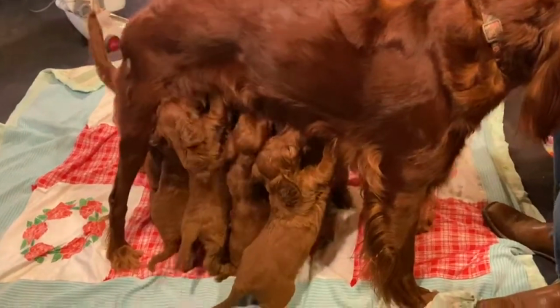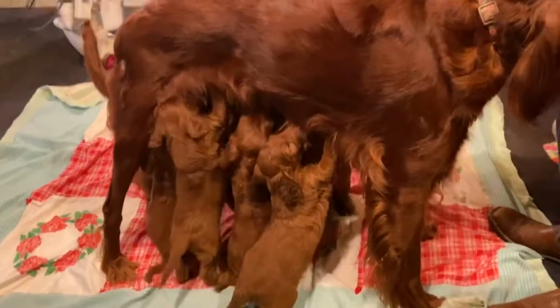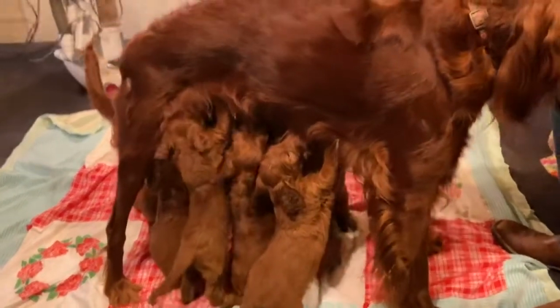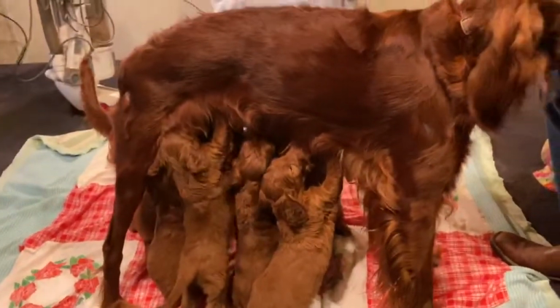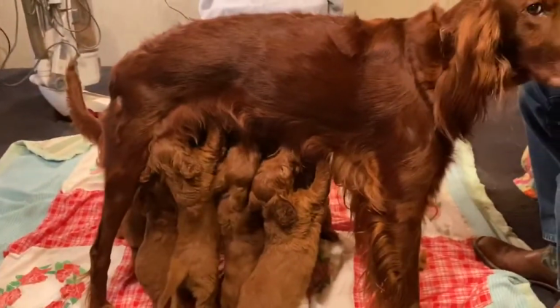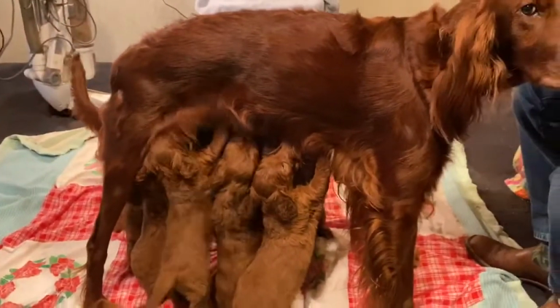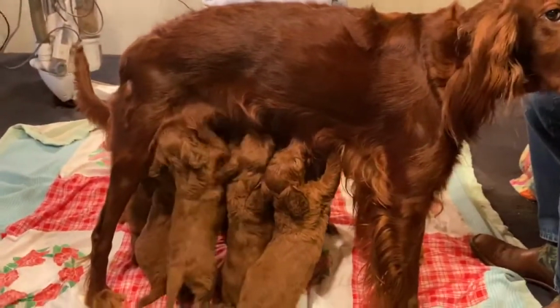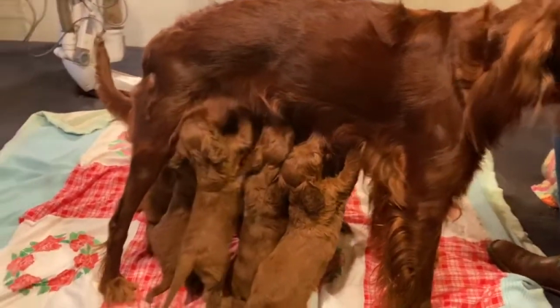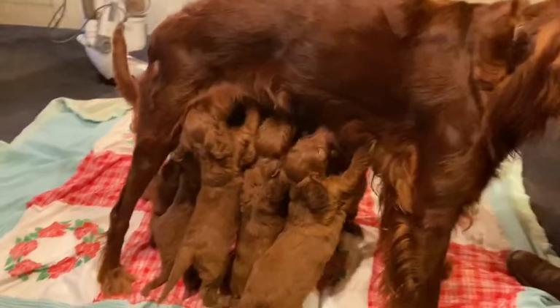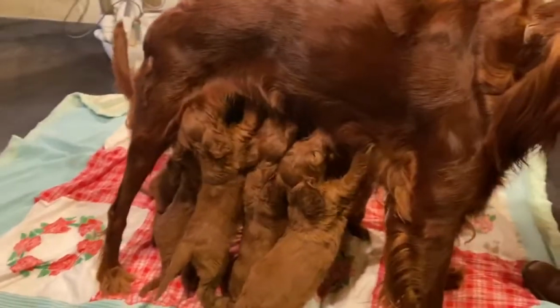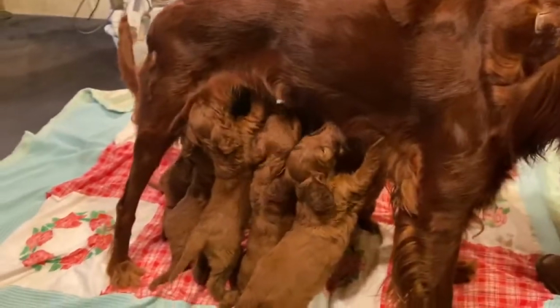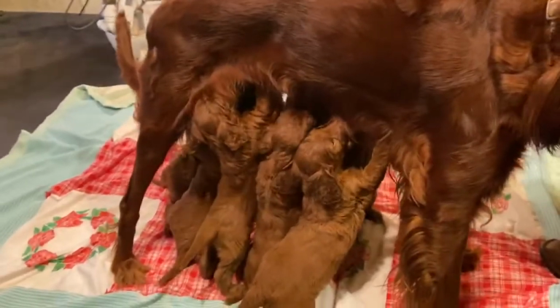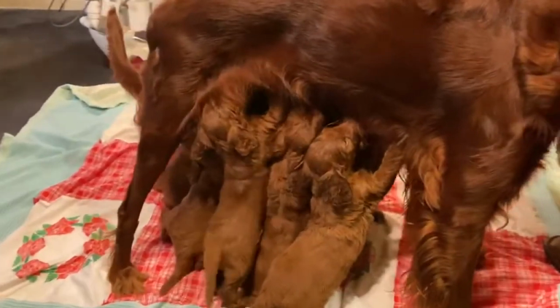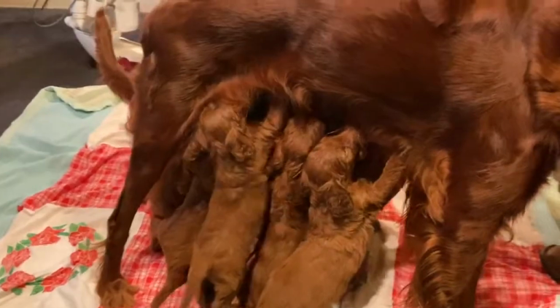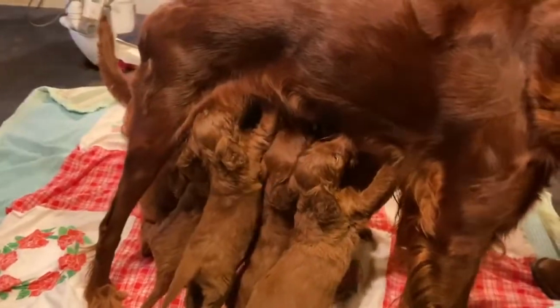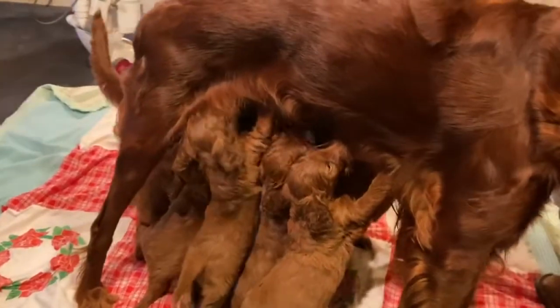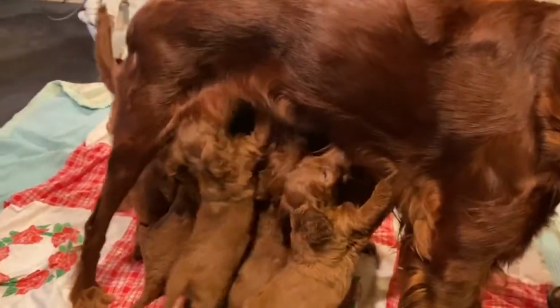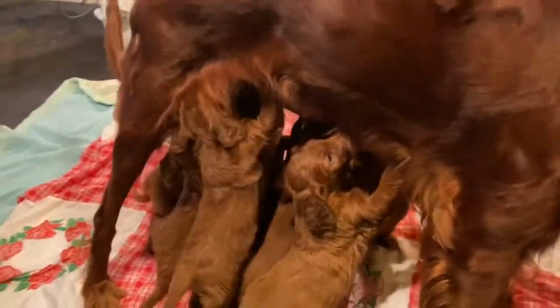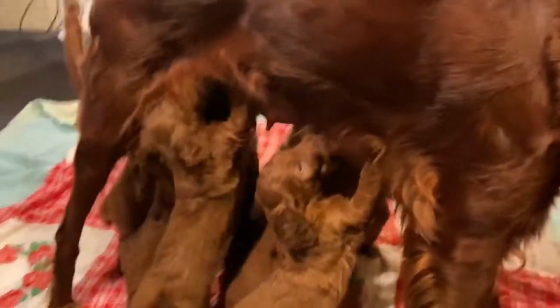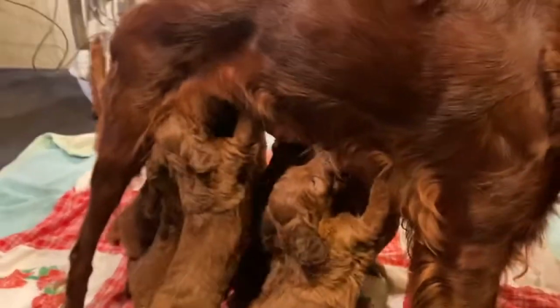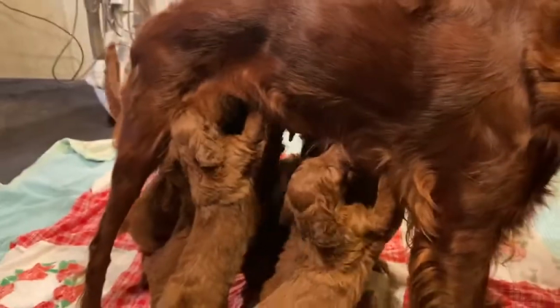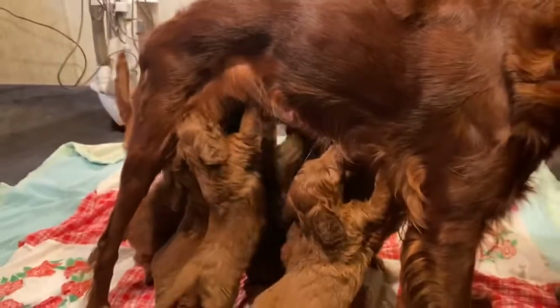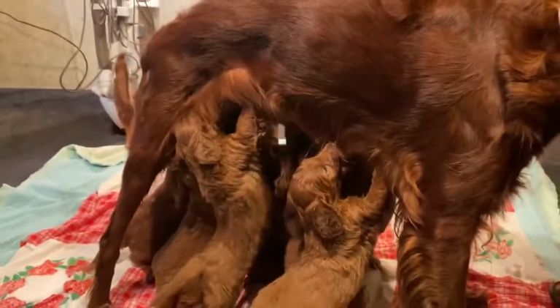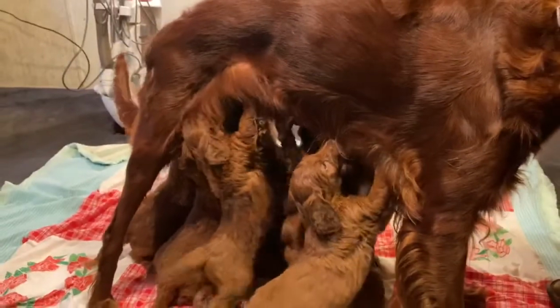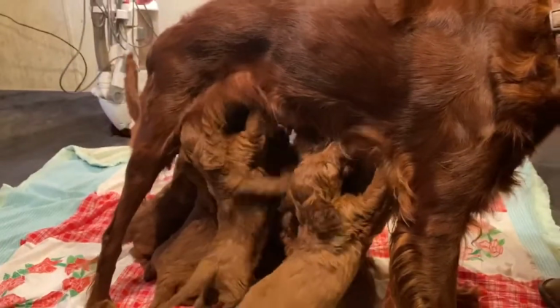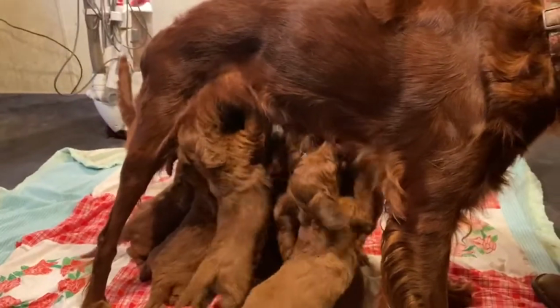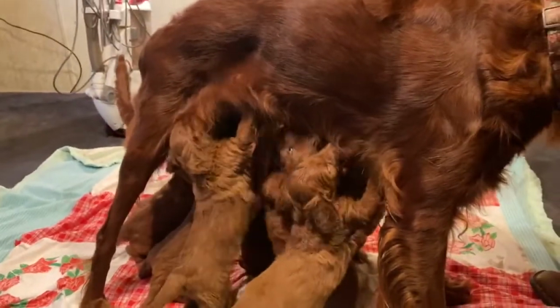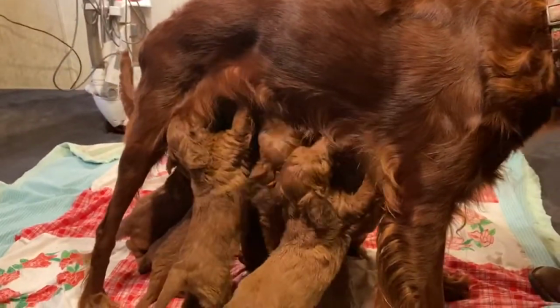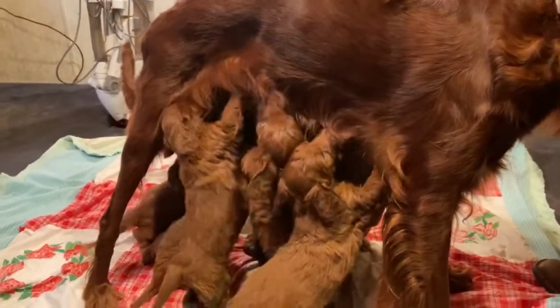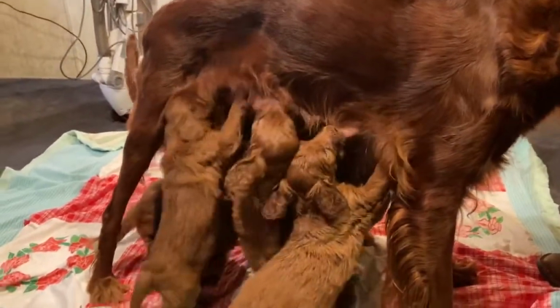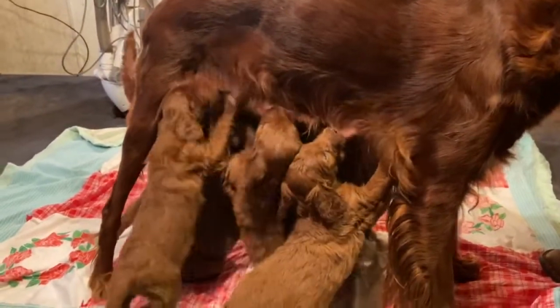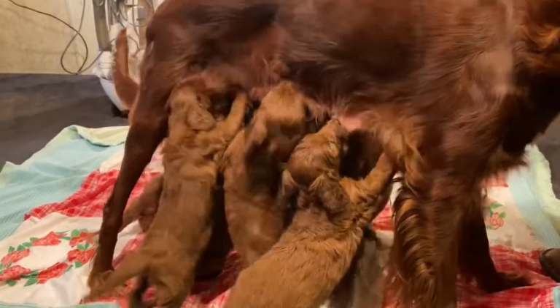Hi everyone, welcome to Oak Hill Farm Doodles. This is Big Penny's litter. We're just now starting to wean them, but they do still nurse on their mom.